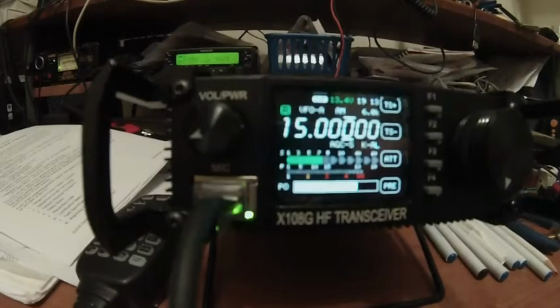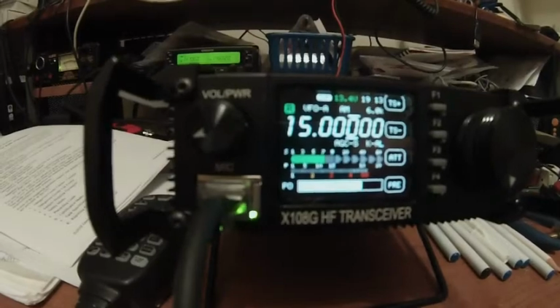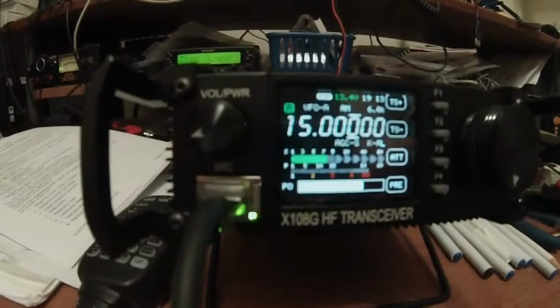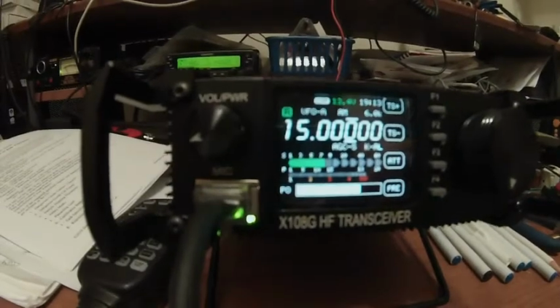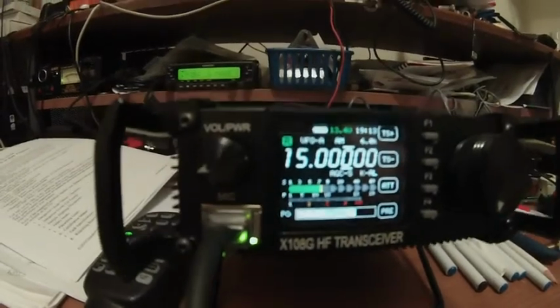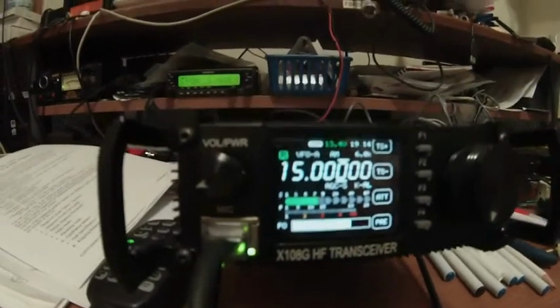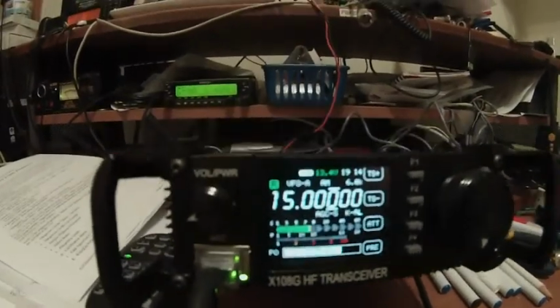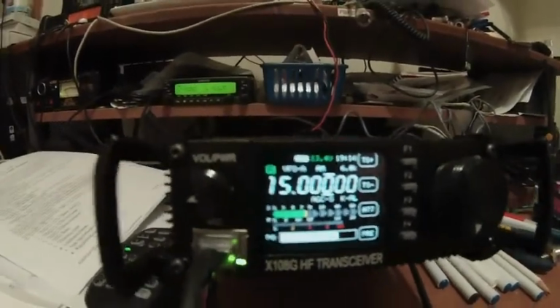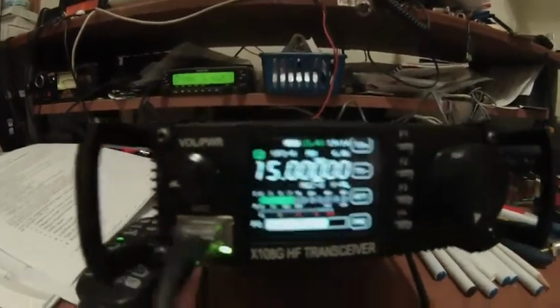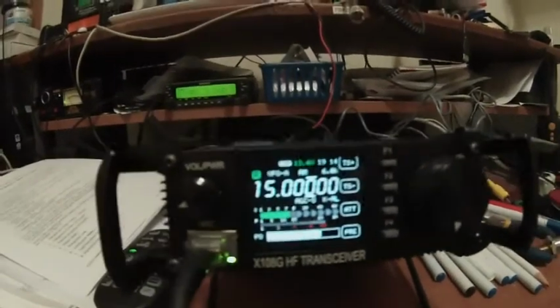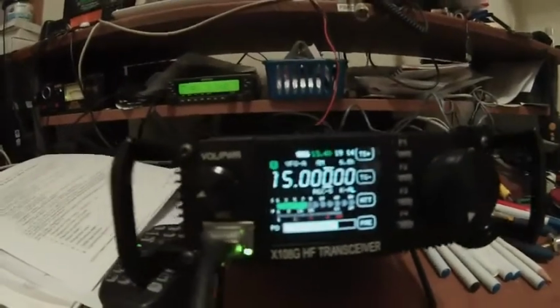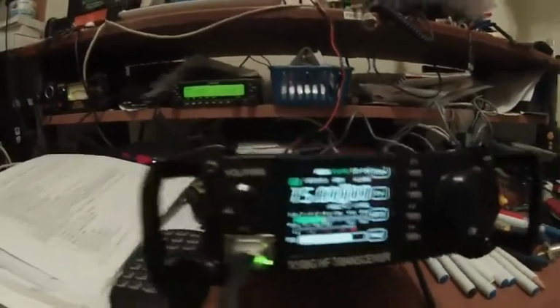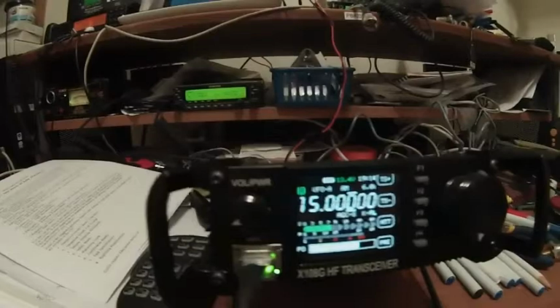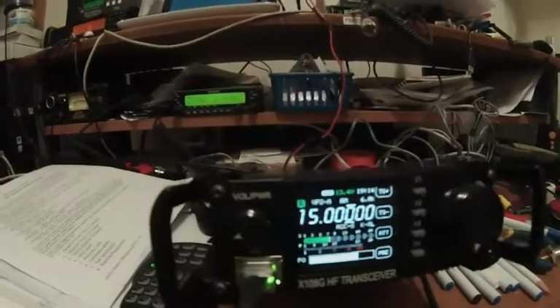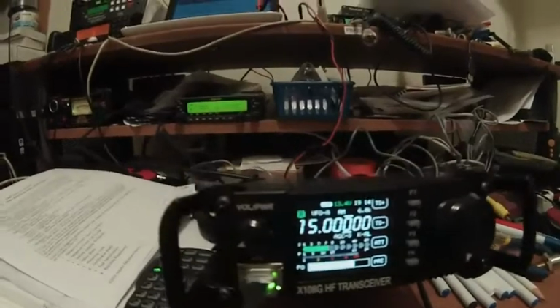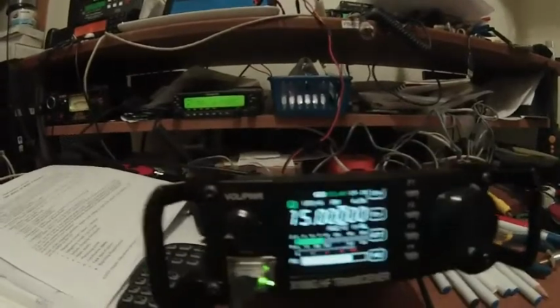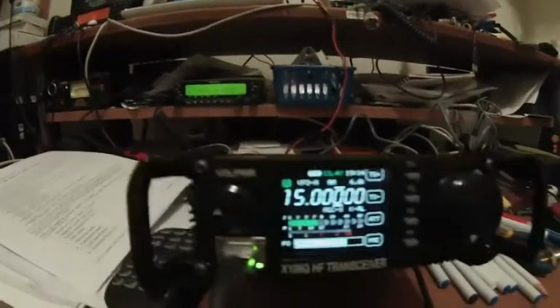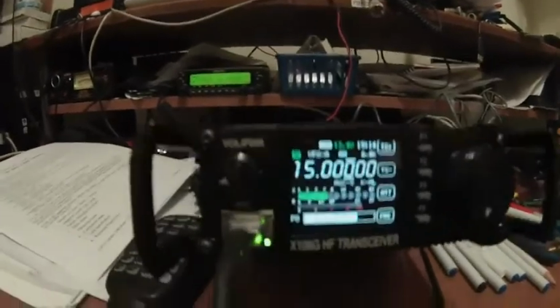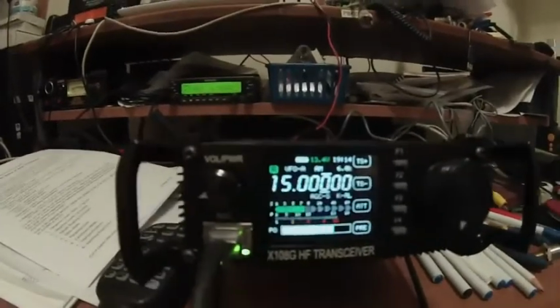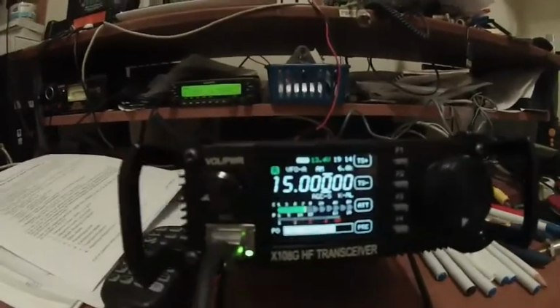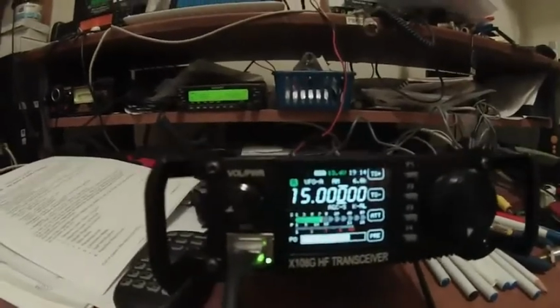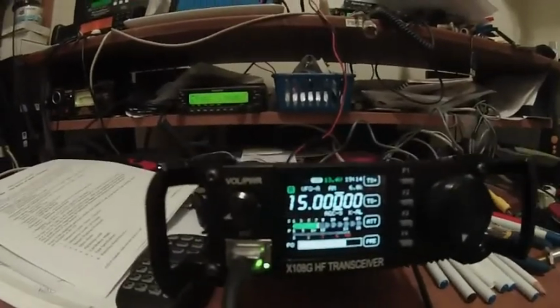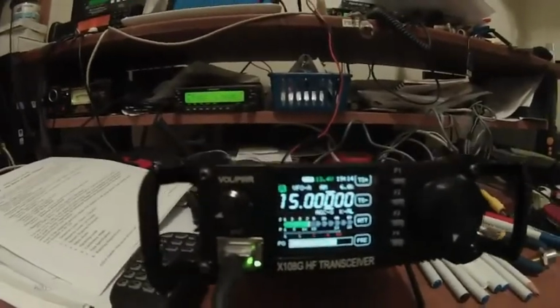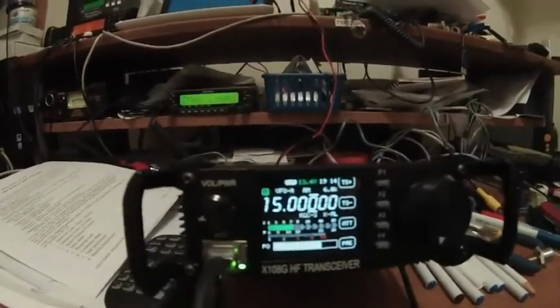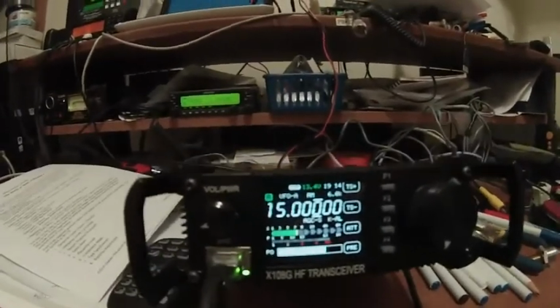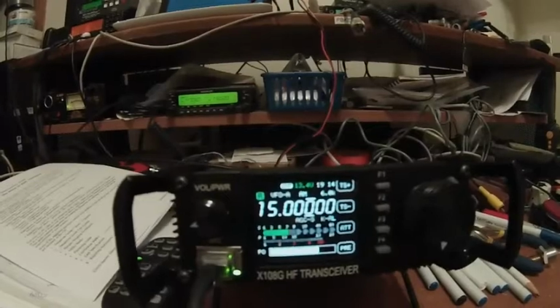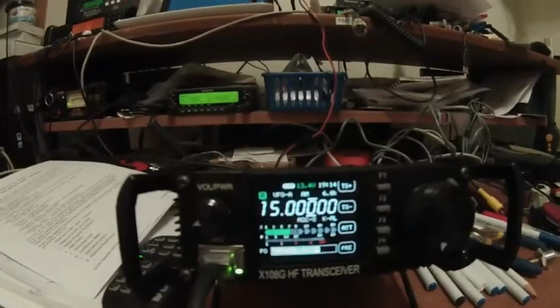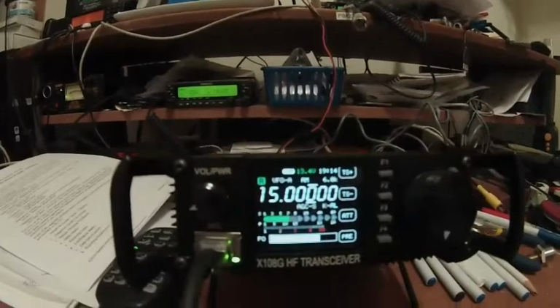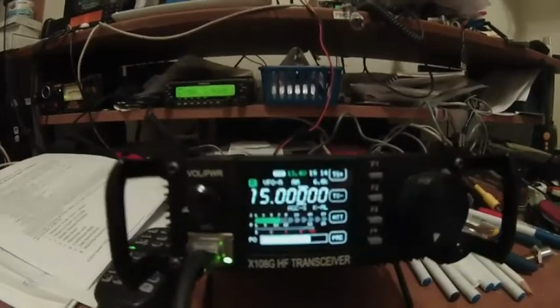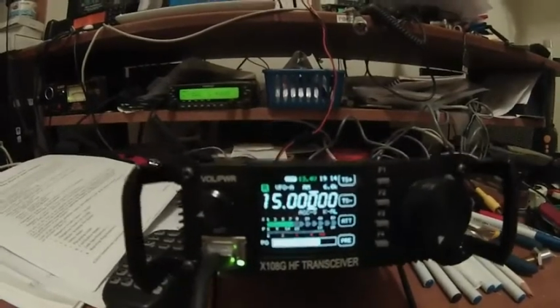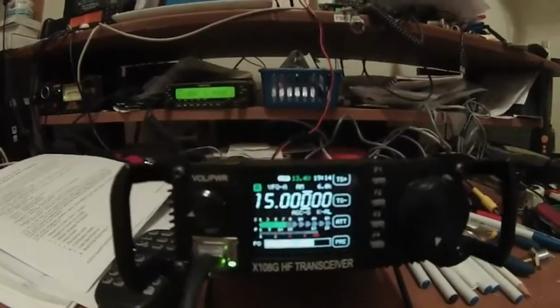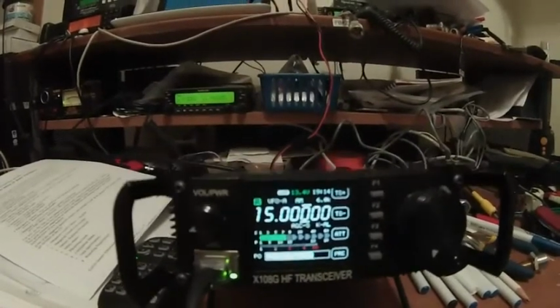Hey guys, Fred here, V3FAL. I did the hardwire mod to the antenna connector on my X108G yesterday, and I have to say the receive is much louder after the mod.